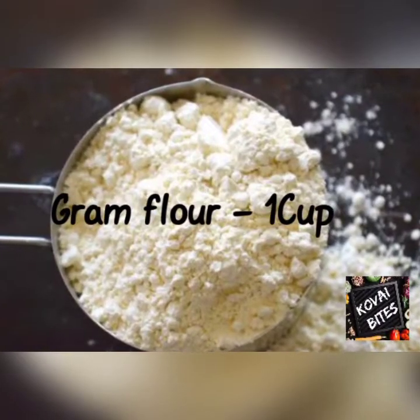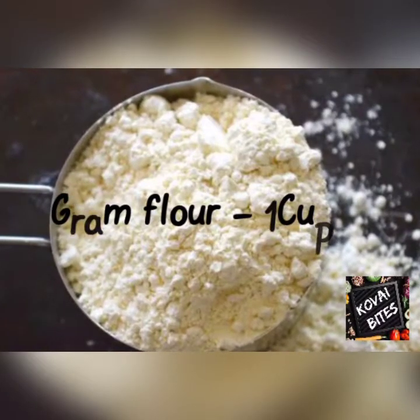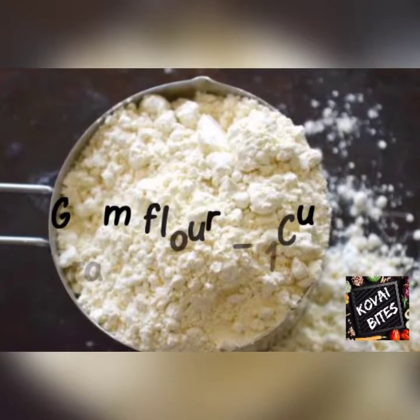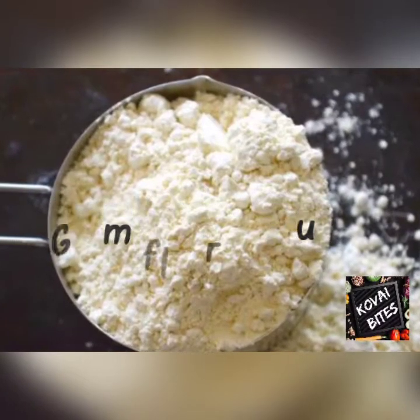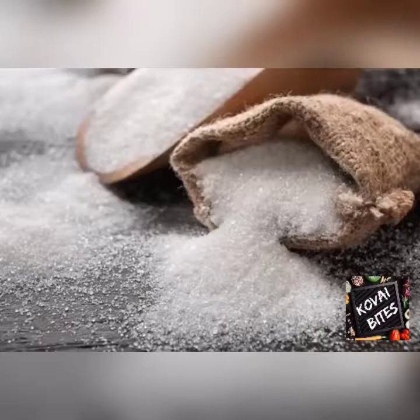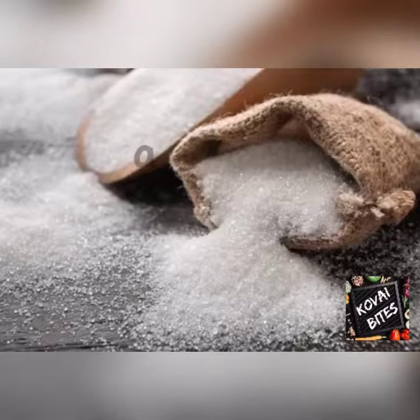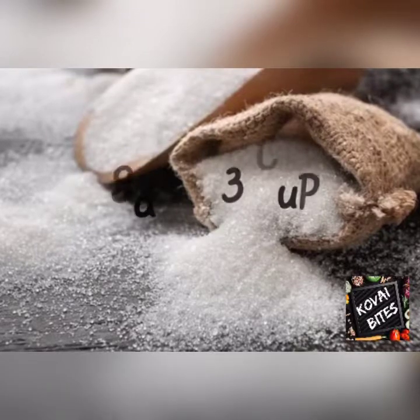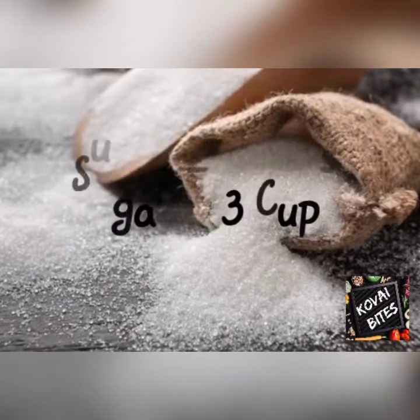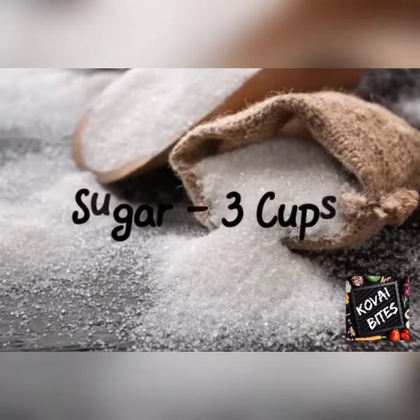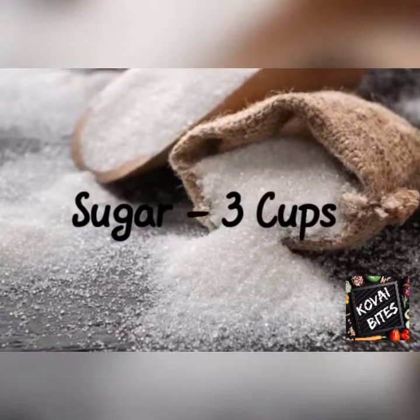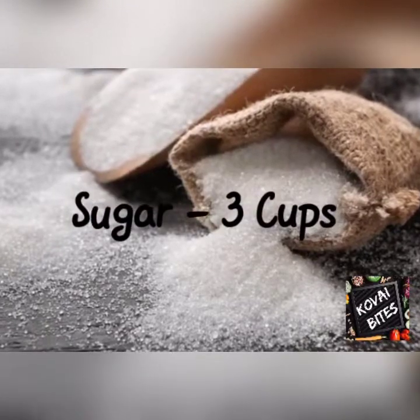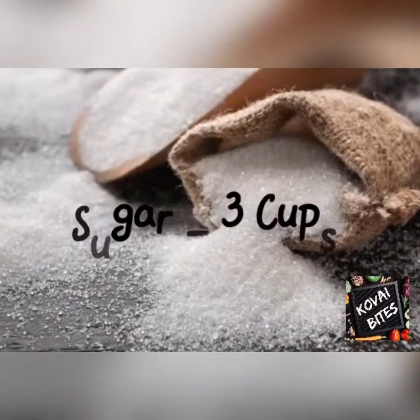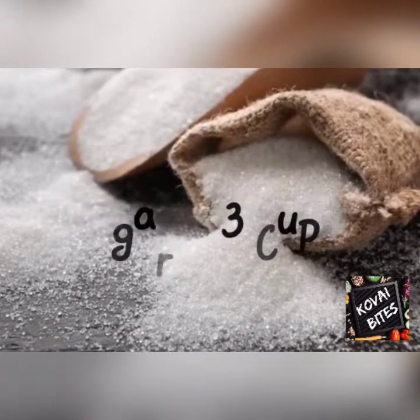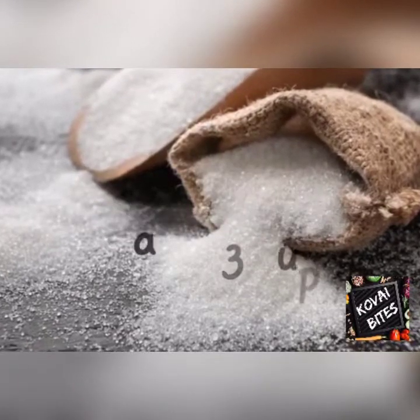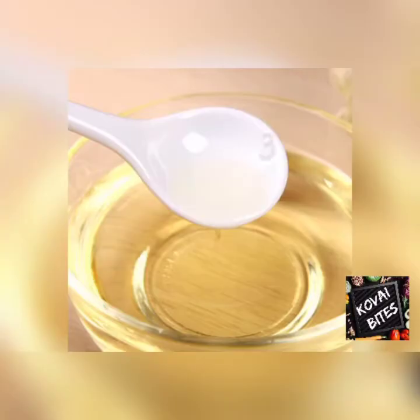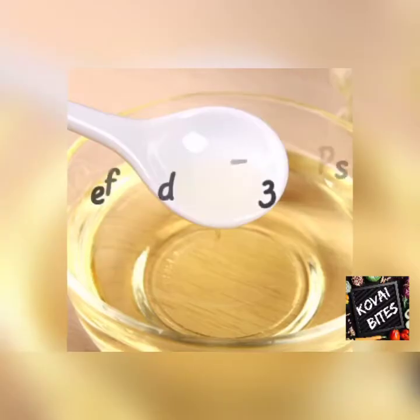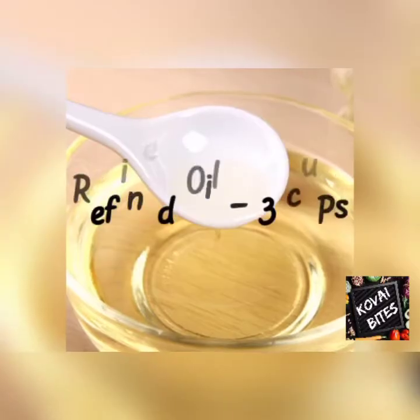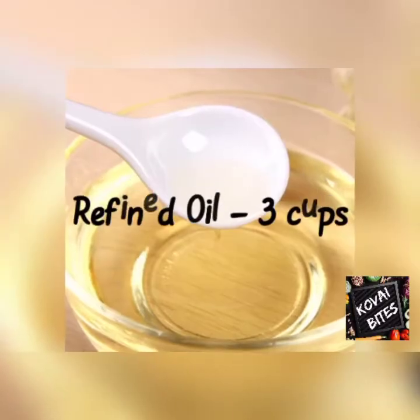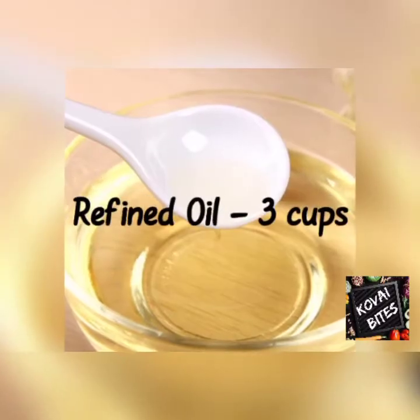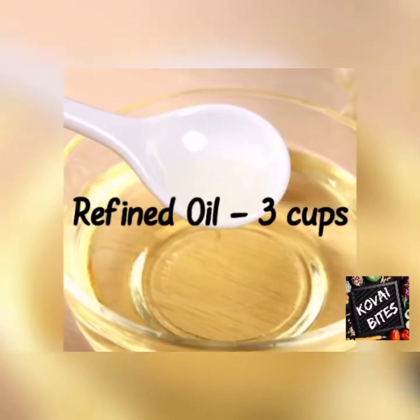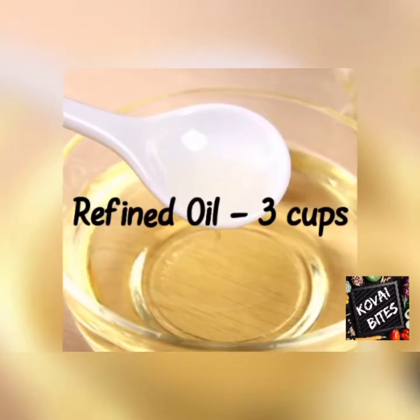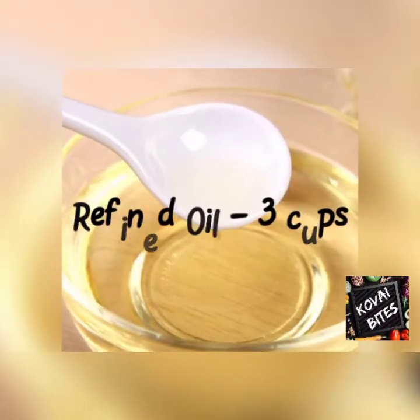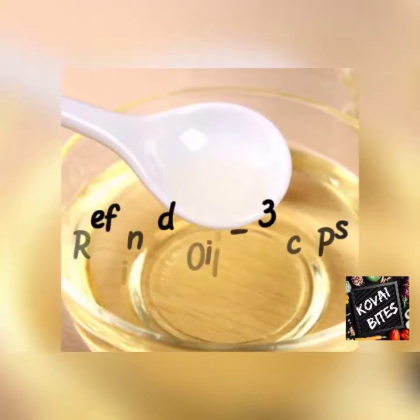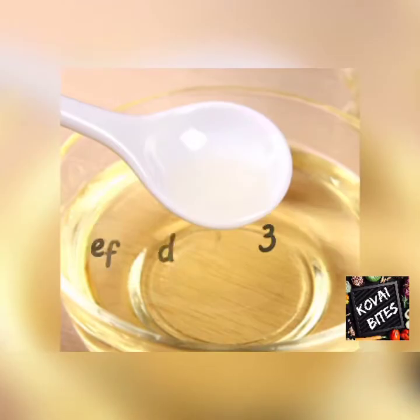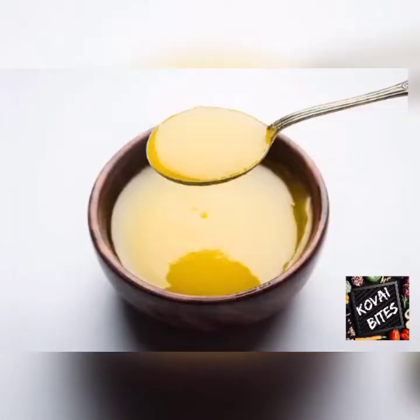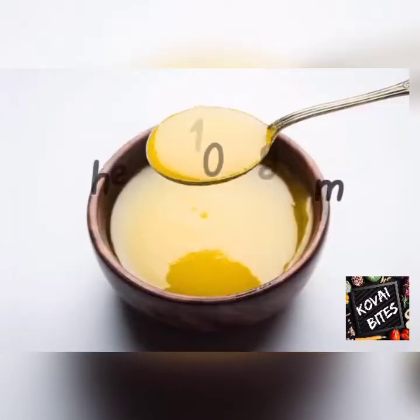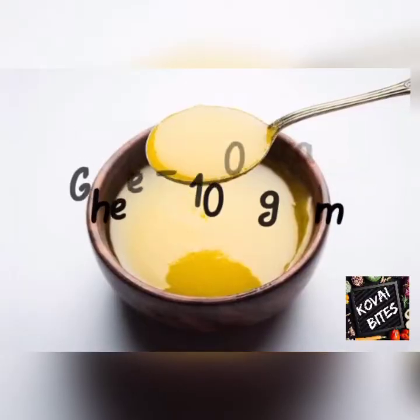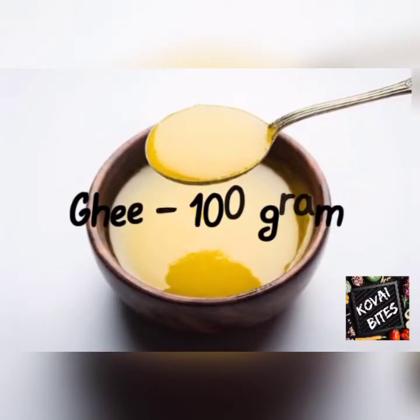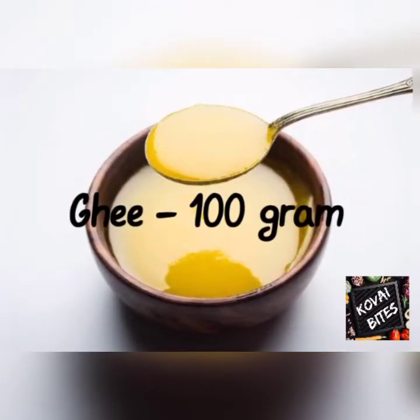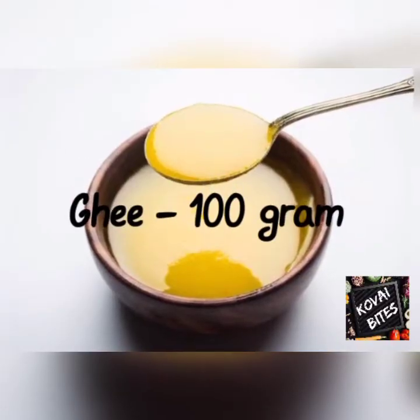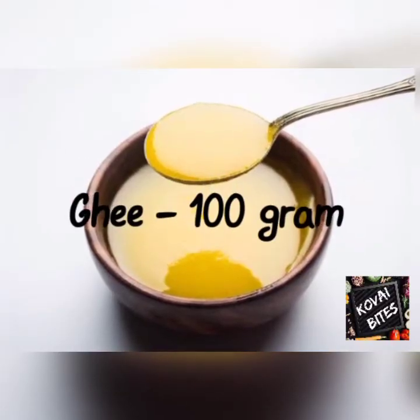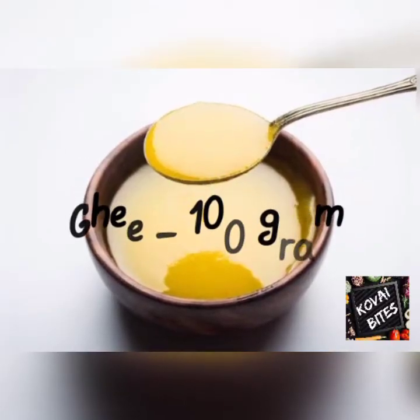1 cup of rice. 3 cups of rice. 100 grams of rice.